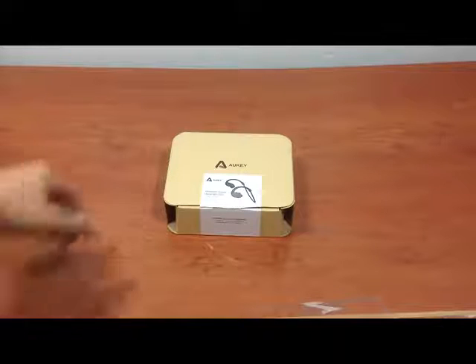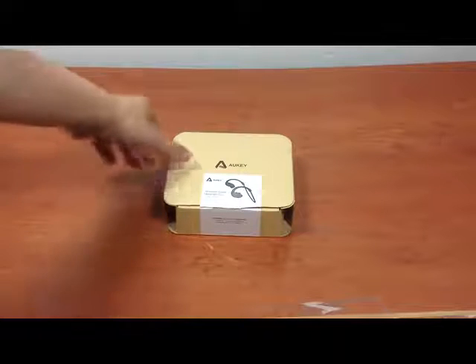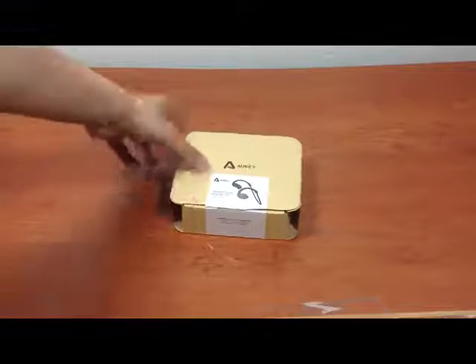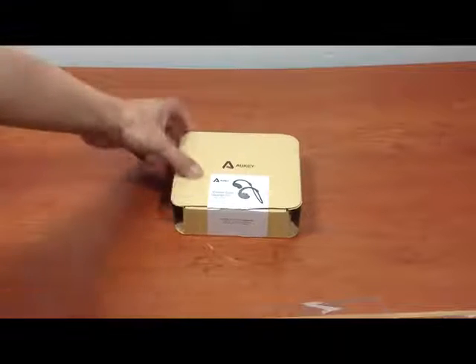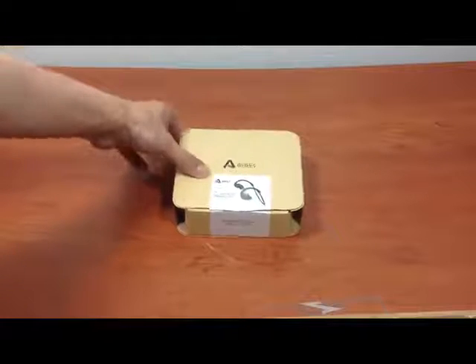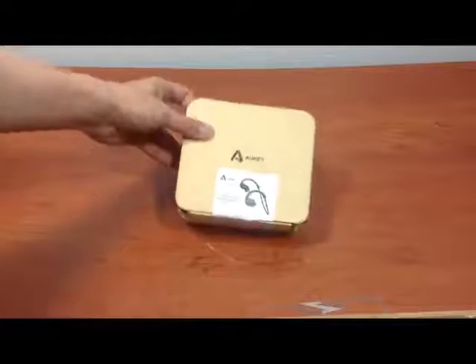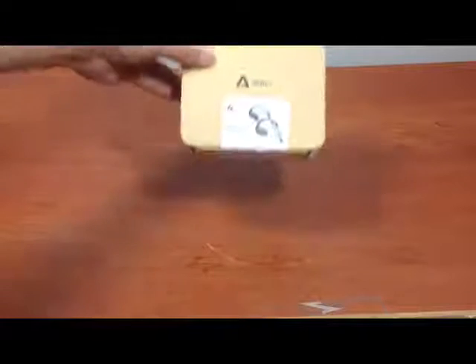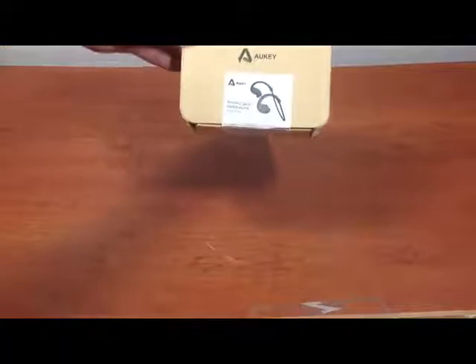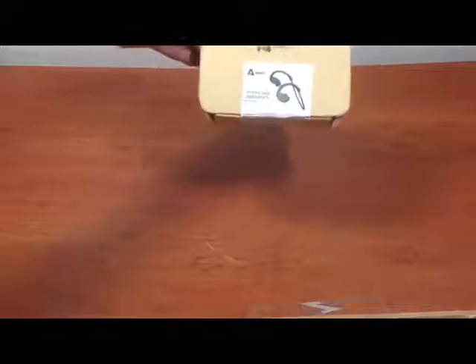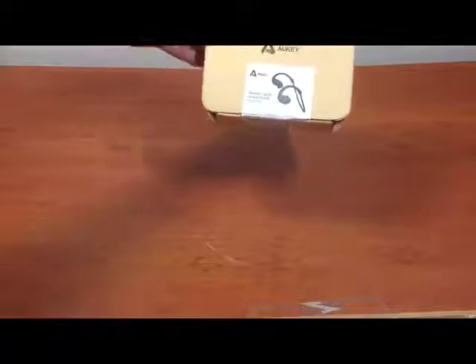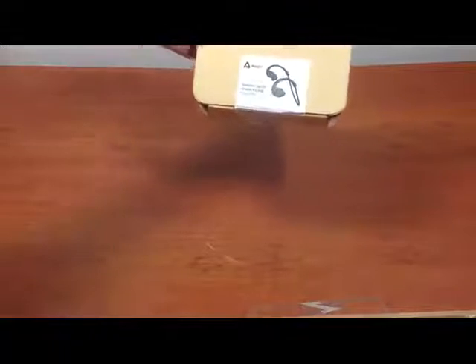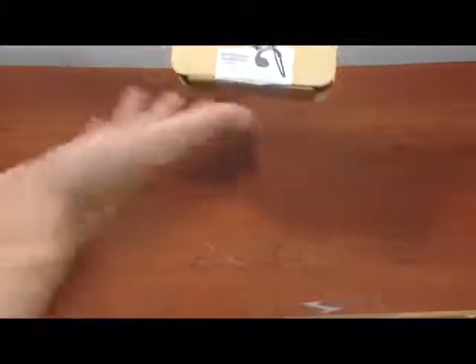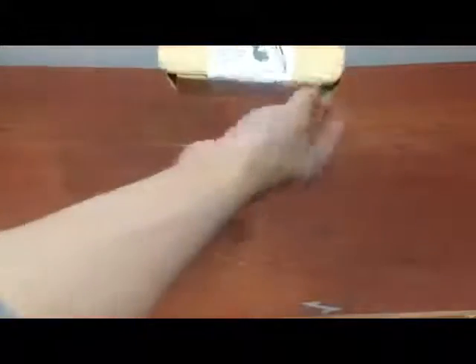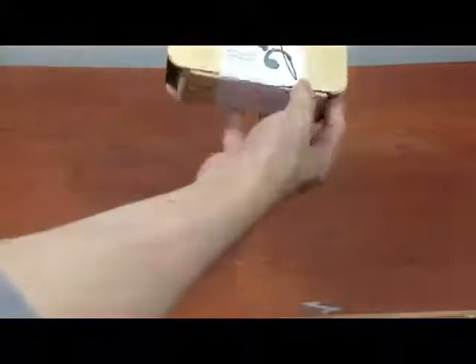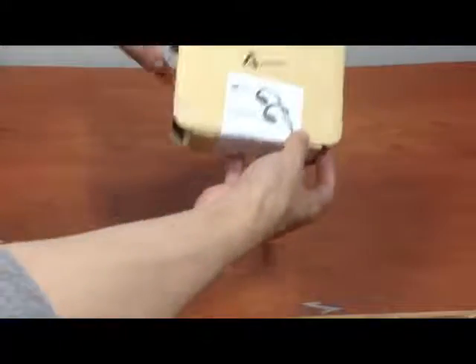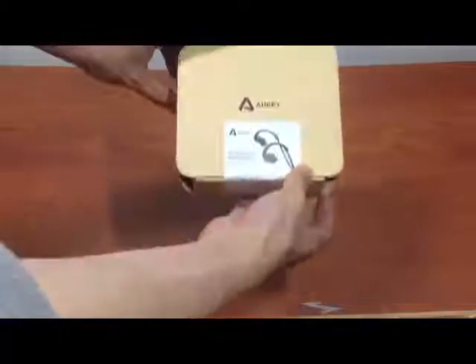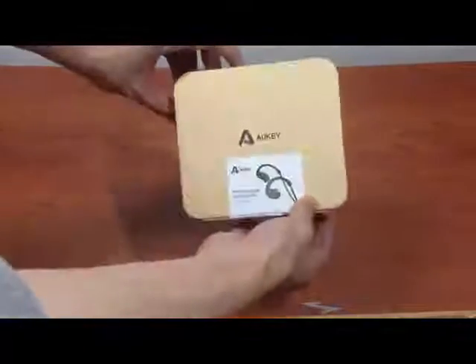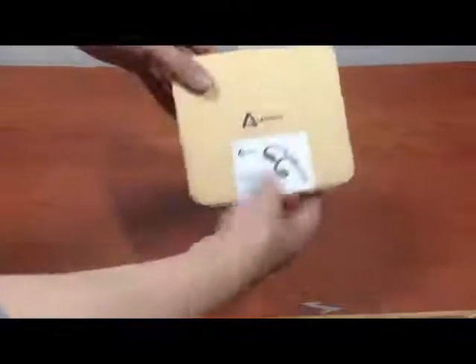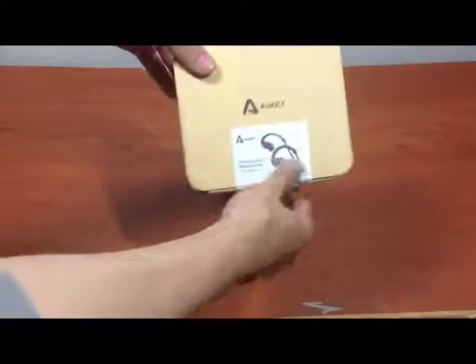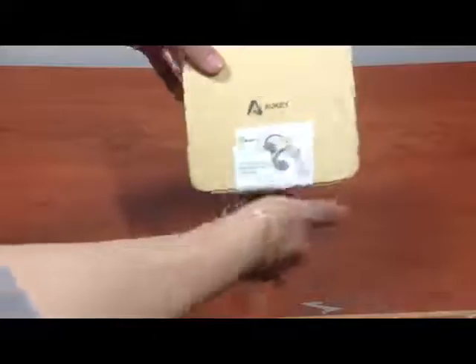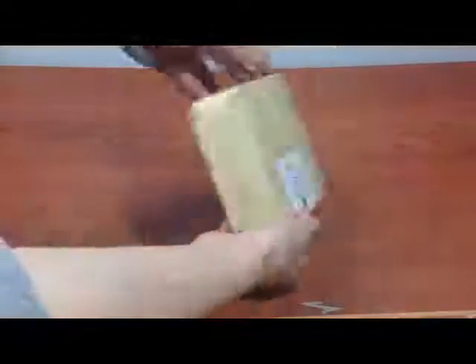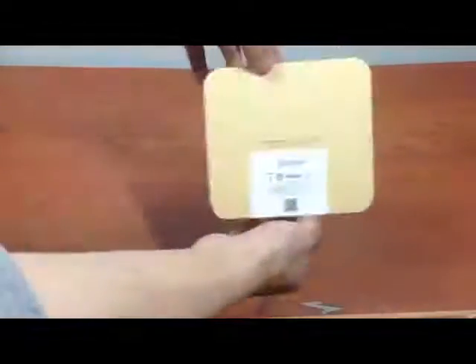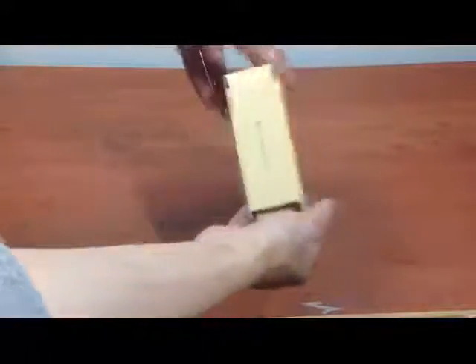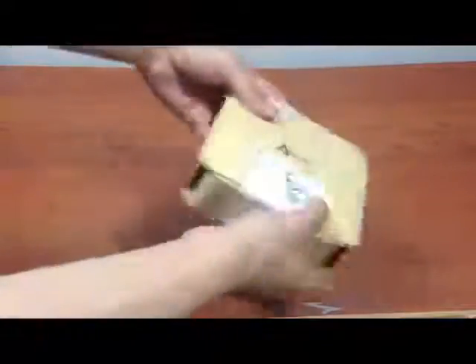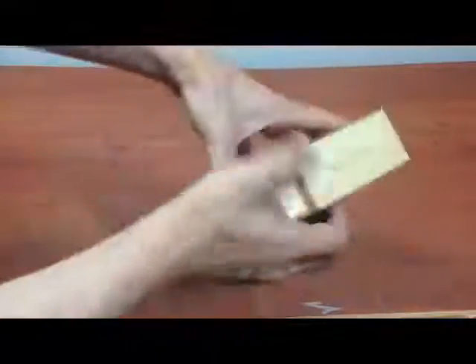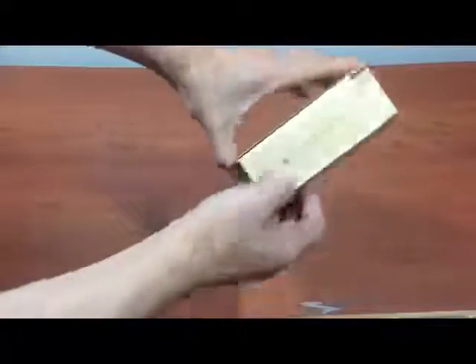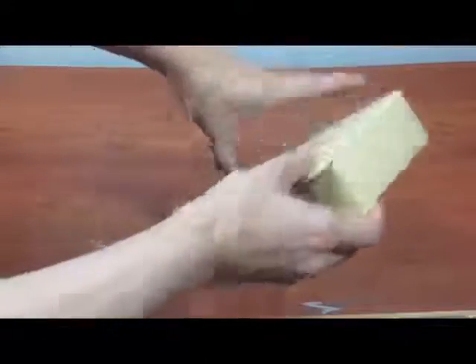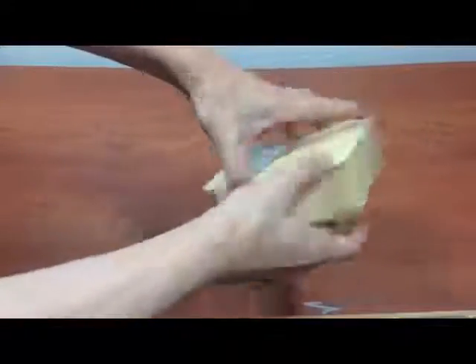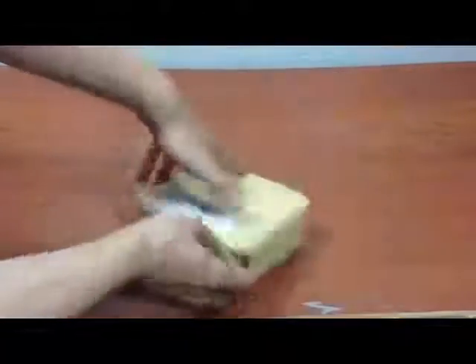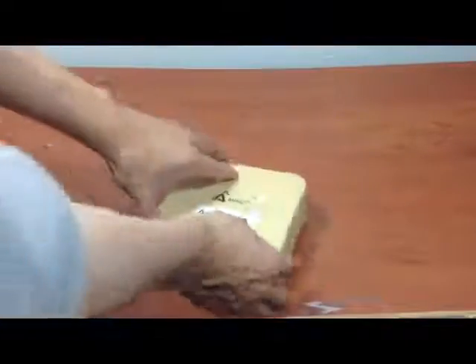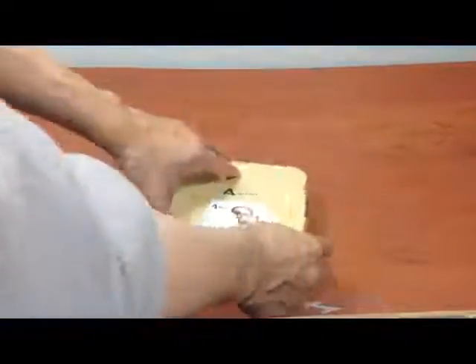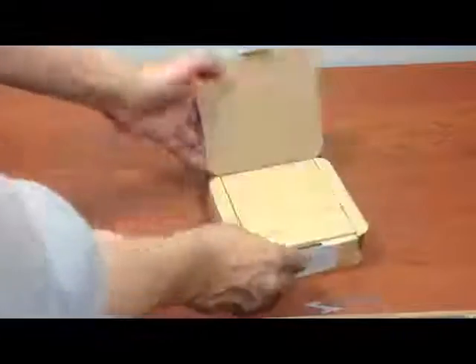Hello! Hi! This is a review of the Aukey wireless Bluetooth headphone. You can see this is the packaging that it came in. It's pretty nice packaging and definitely something you can give as a gift.